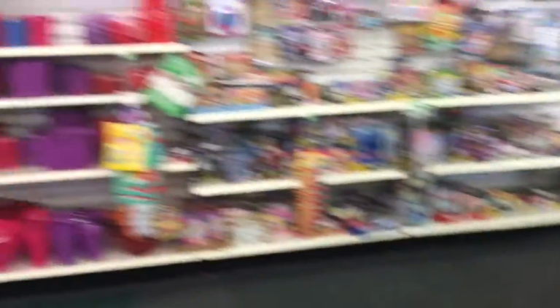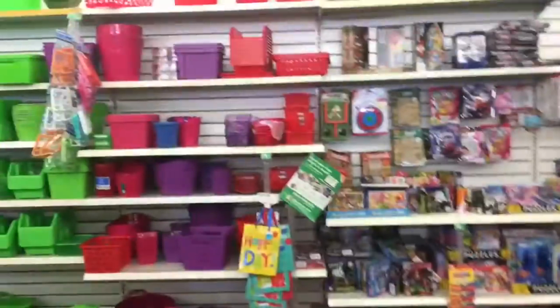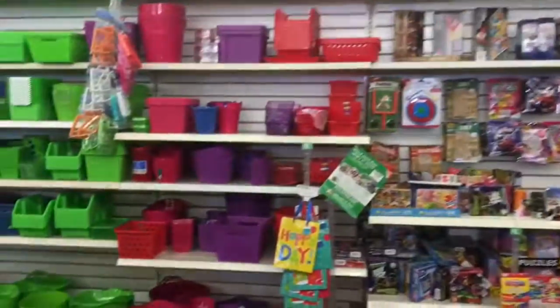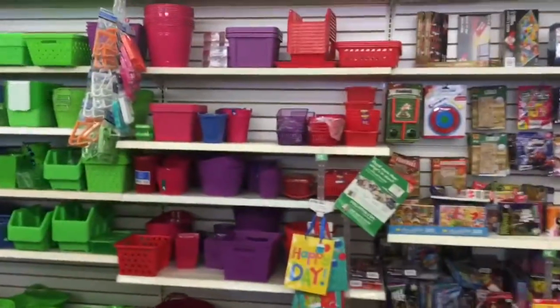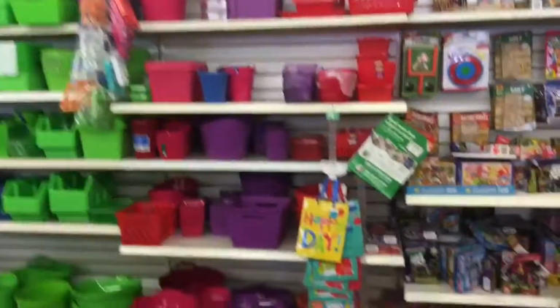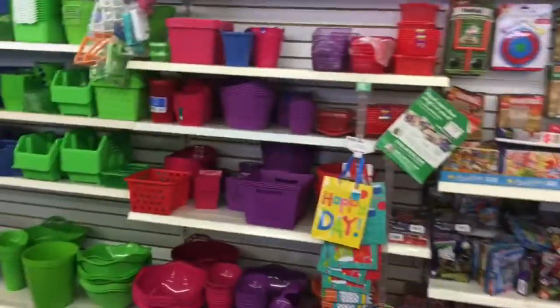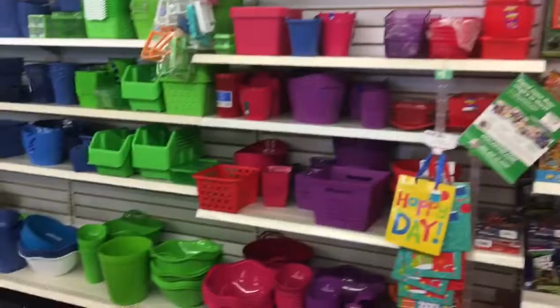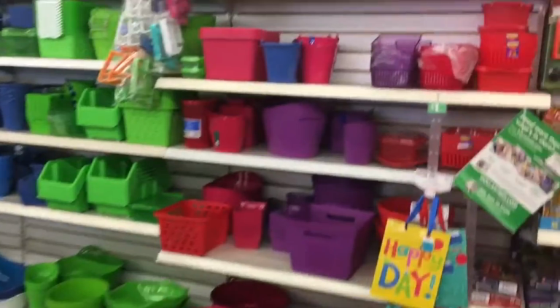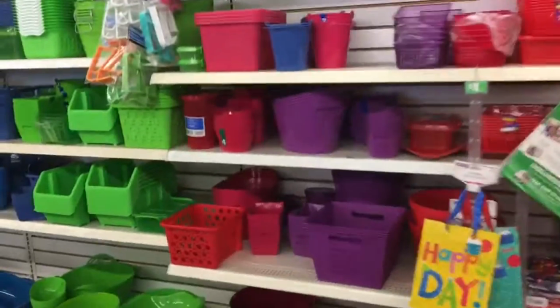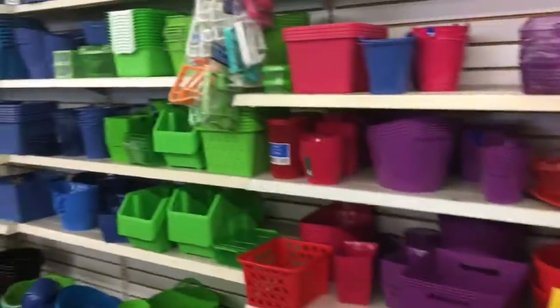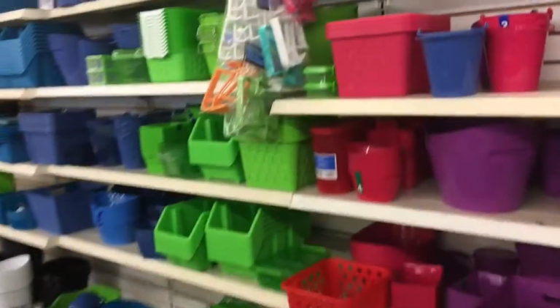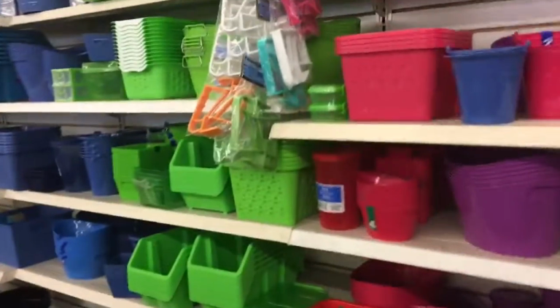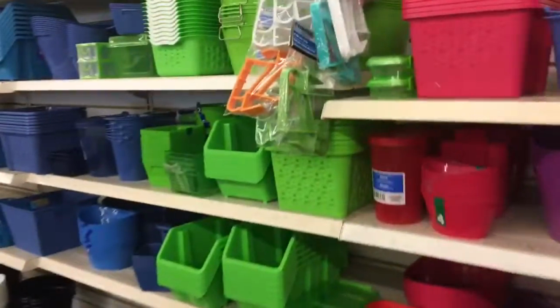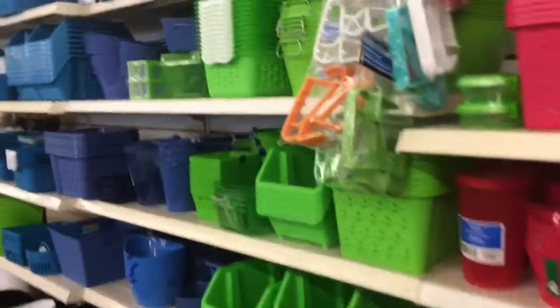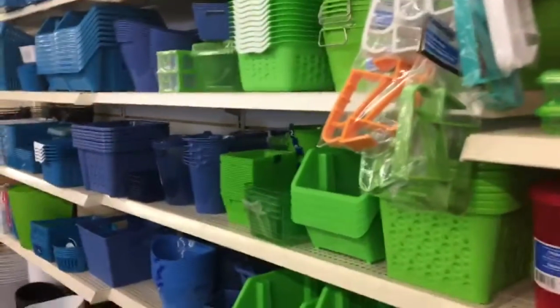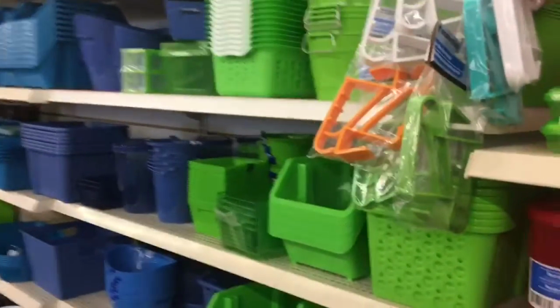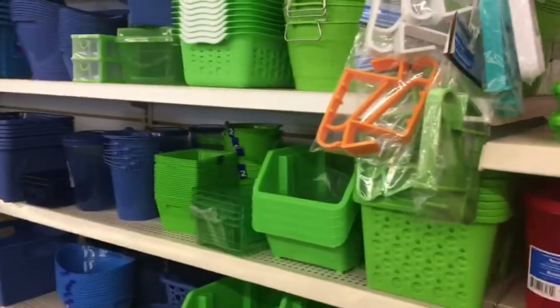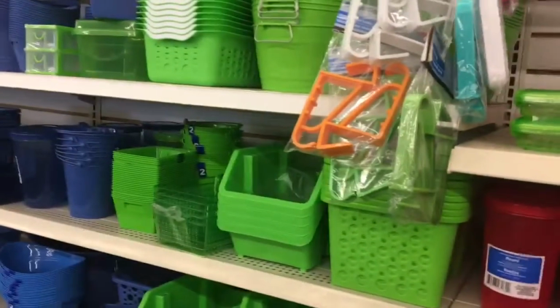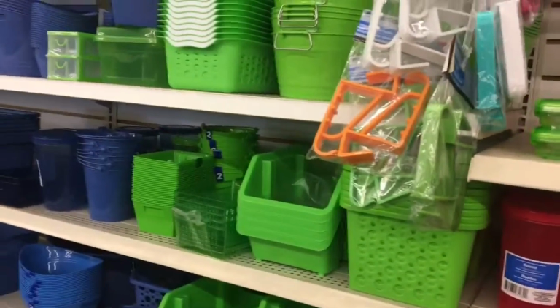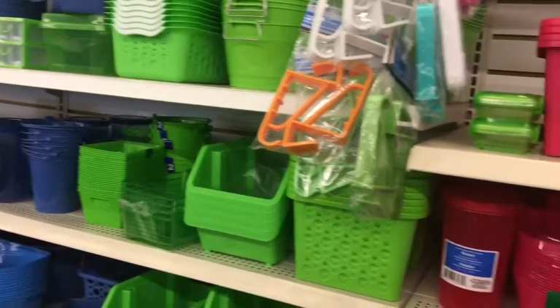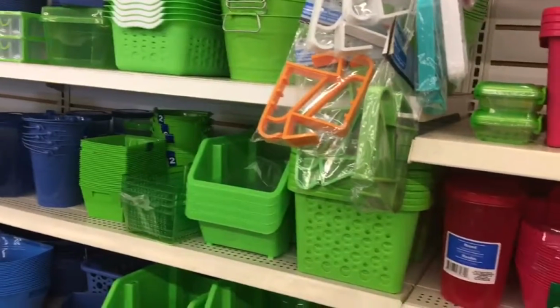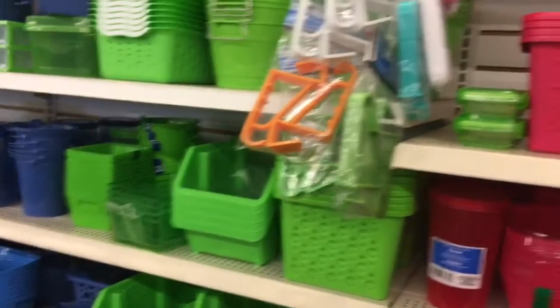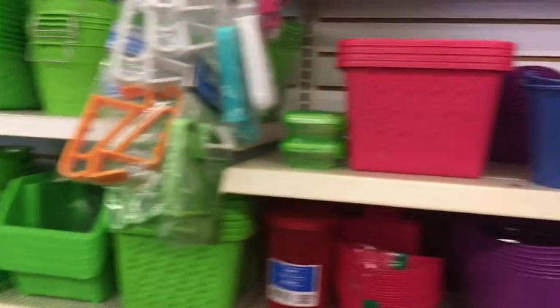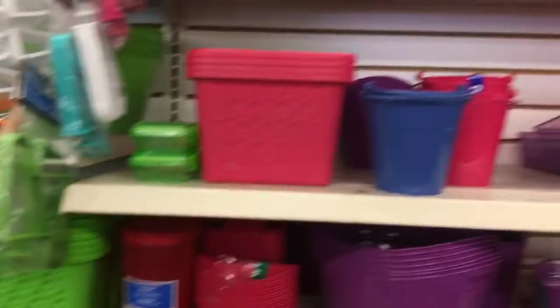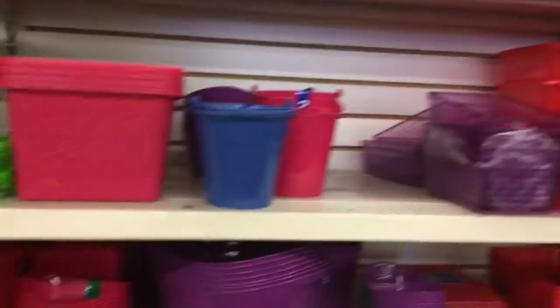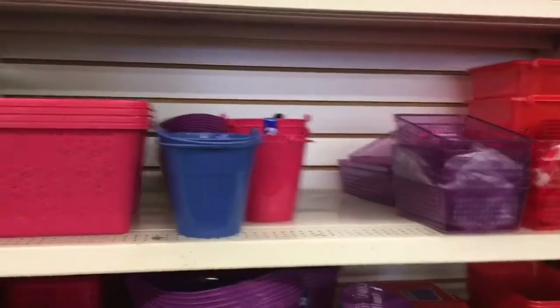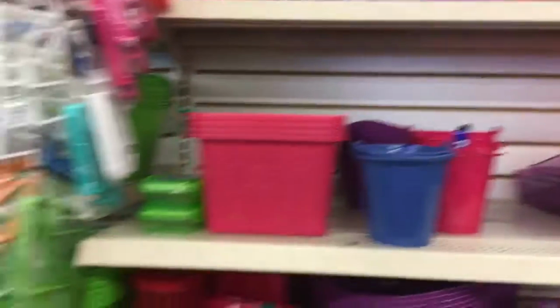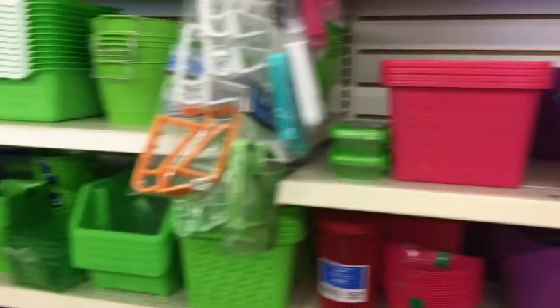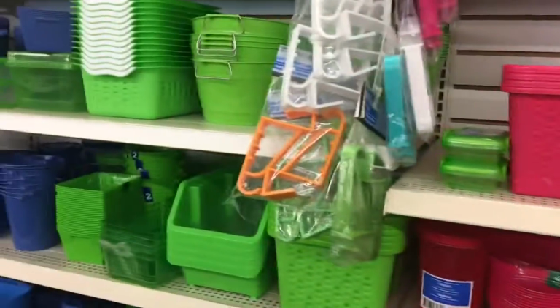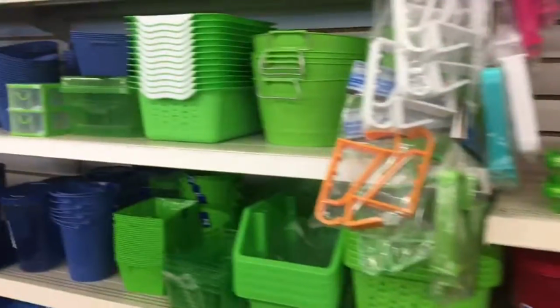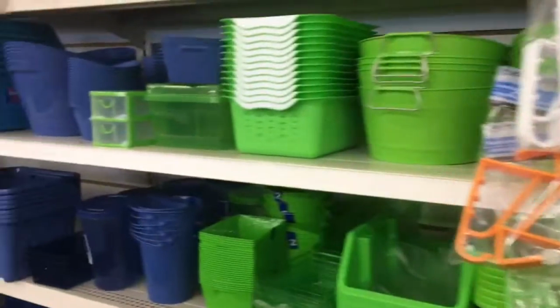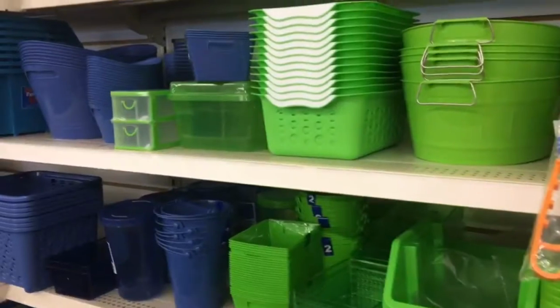This is what I'm looking for — baskets. They don't have any white or bright colors though.